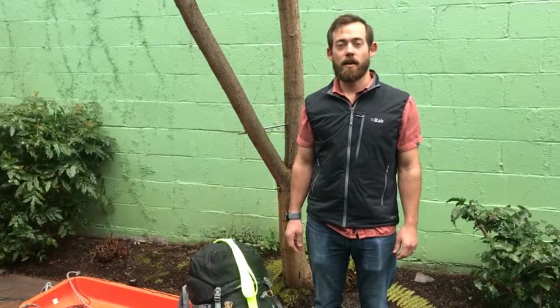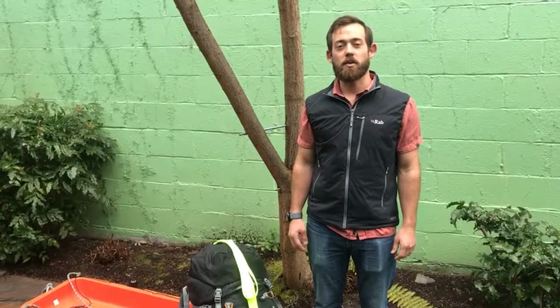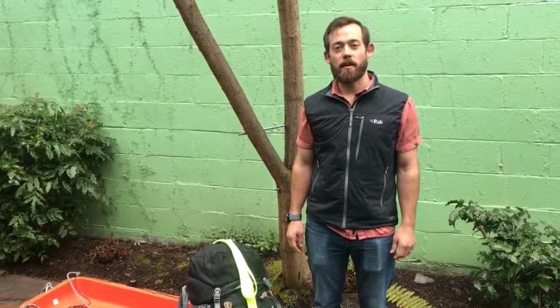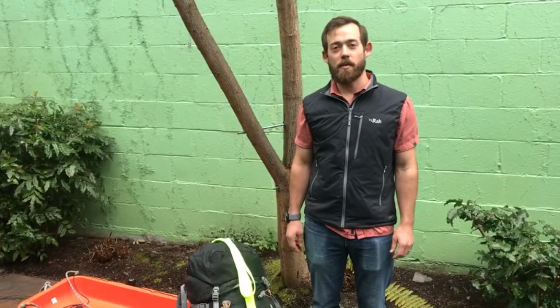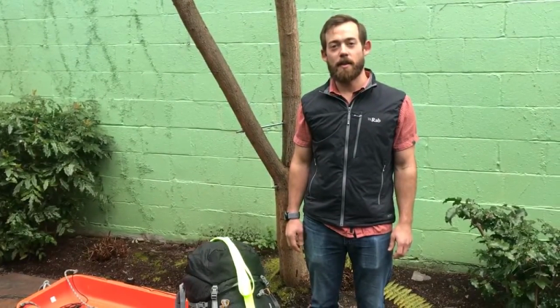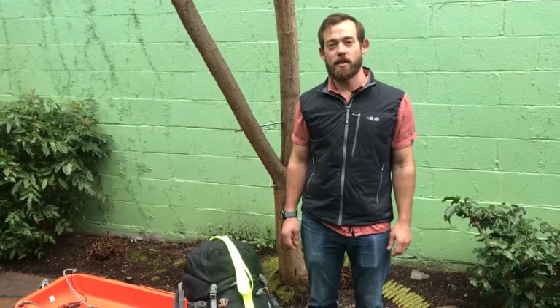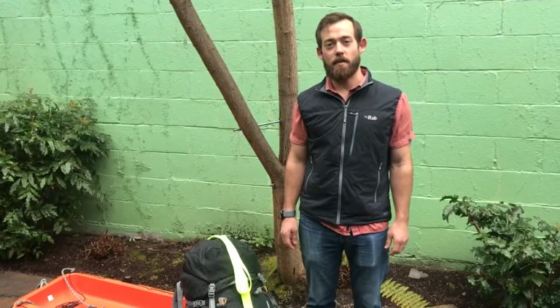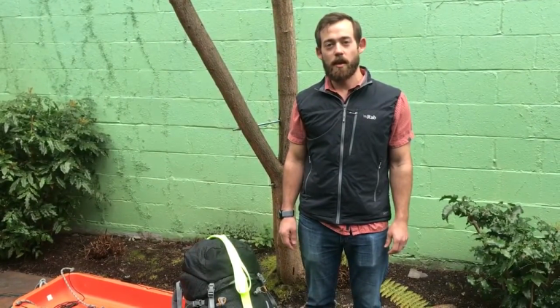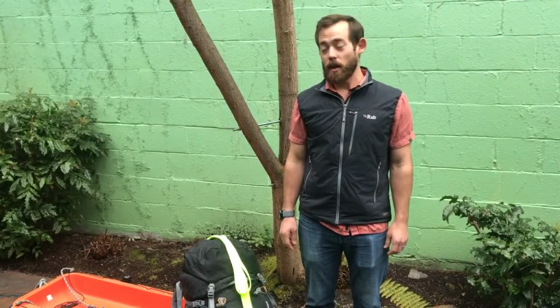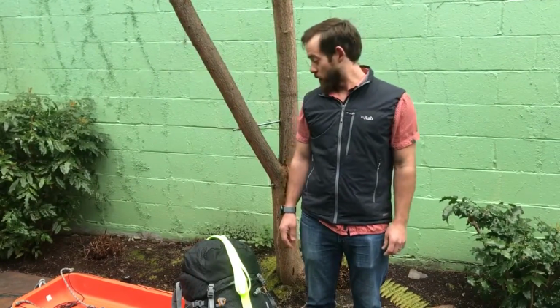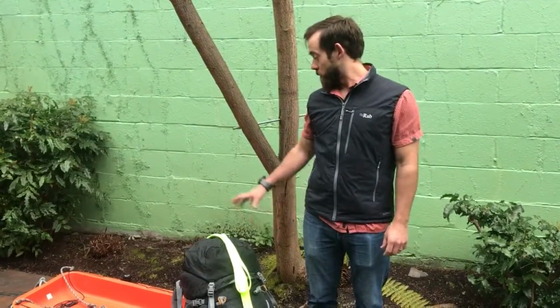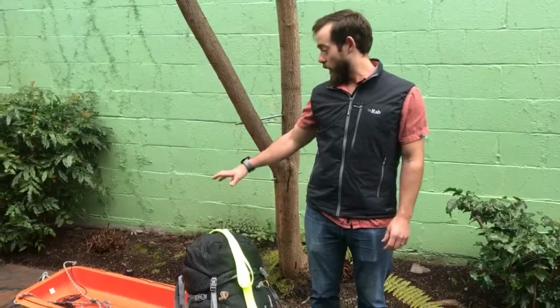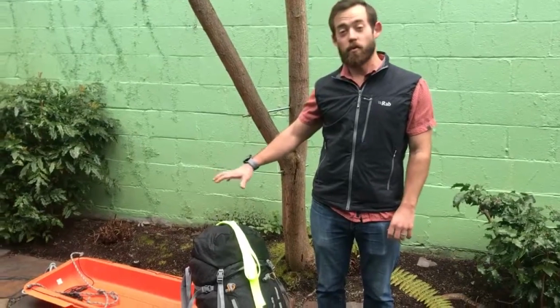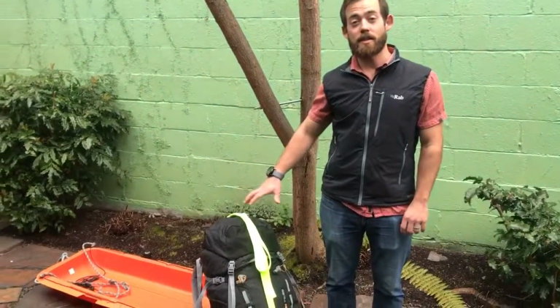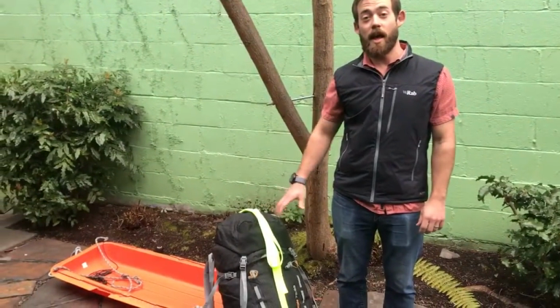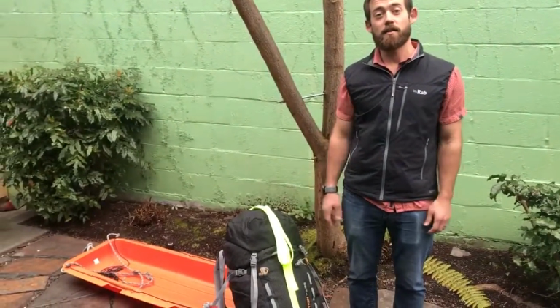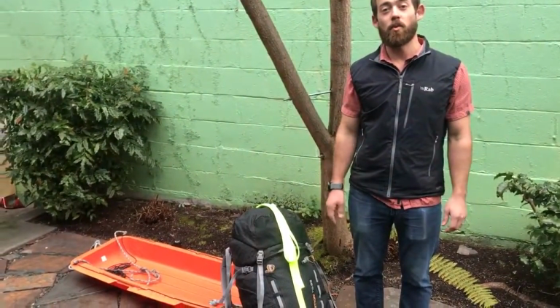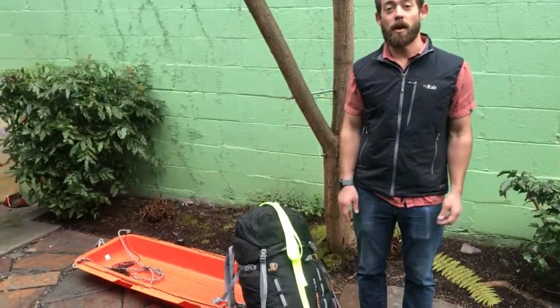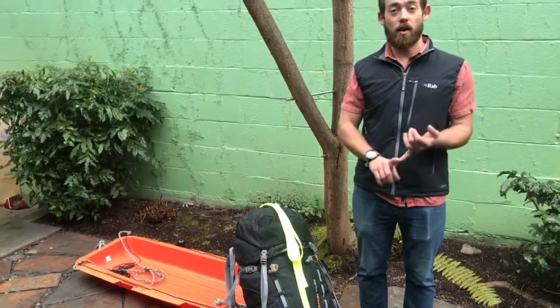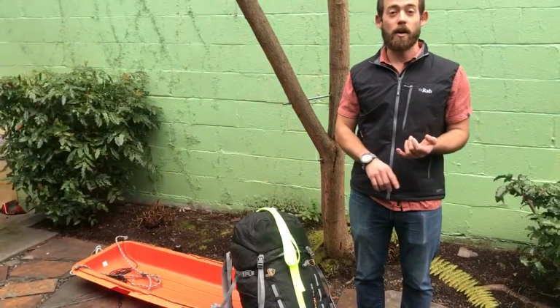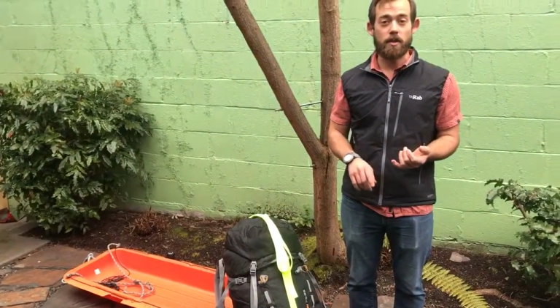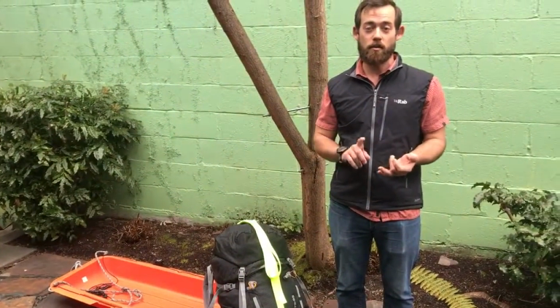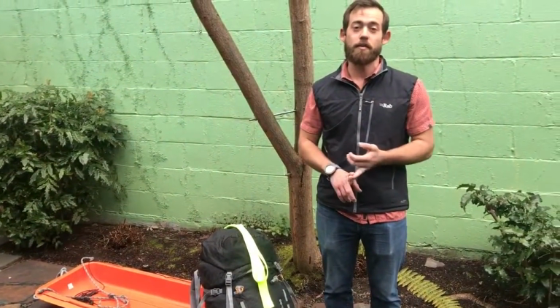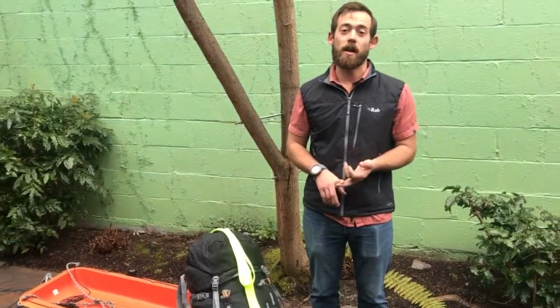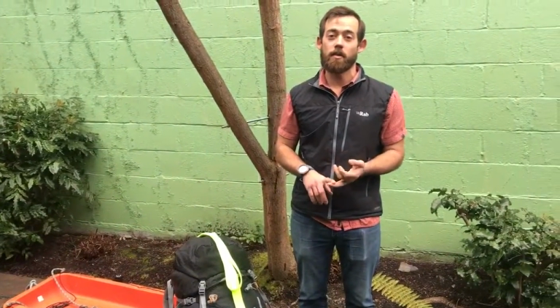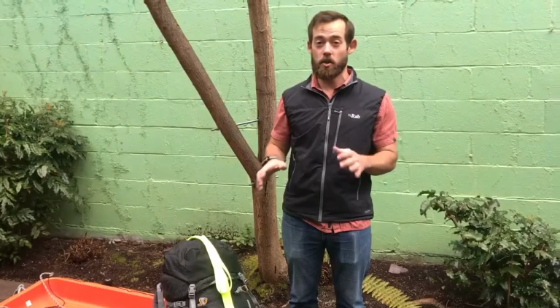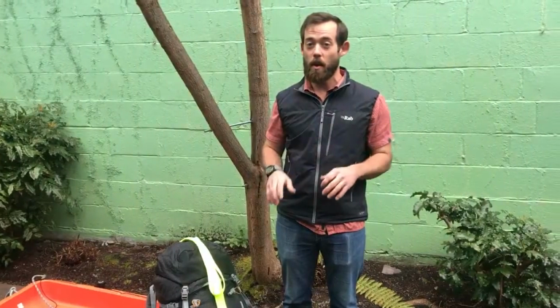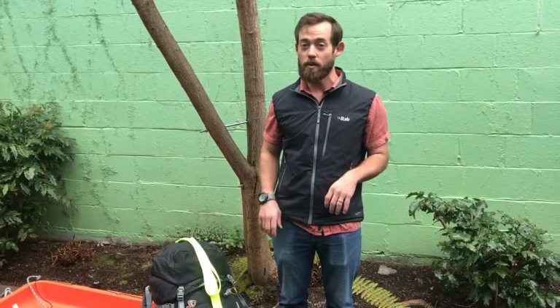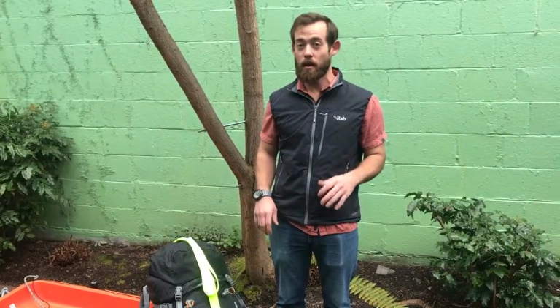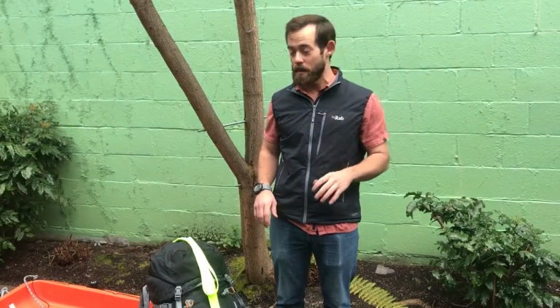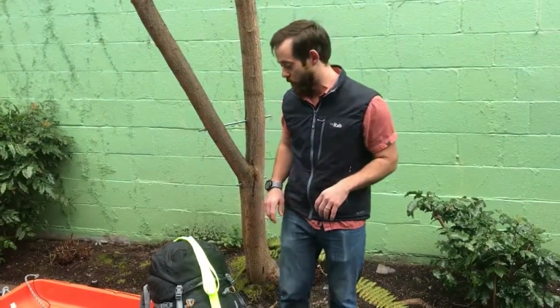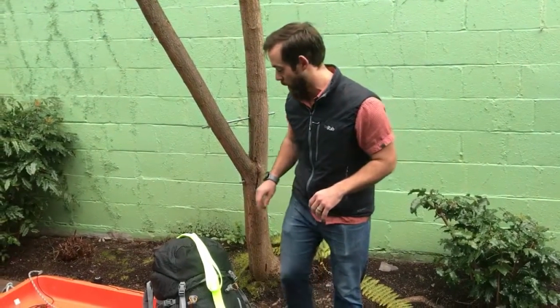Hey folks, Matt Miller here from the Alpine Ascends Gear Shop. We get a lot of questions about how to rig a sled for either our winter courses or for trips like Denali. So I'm here to show you how we do that, or one piece of how we do that.